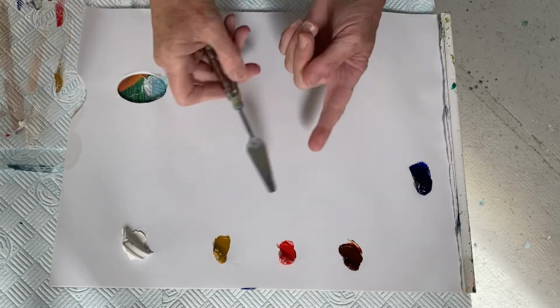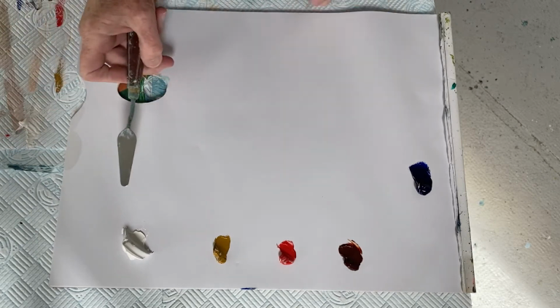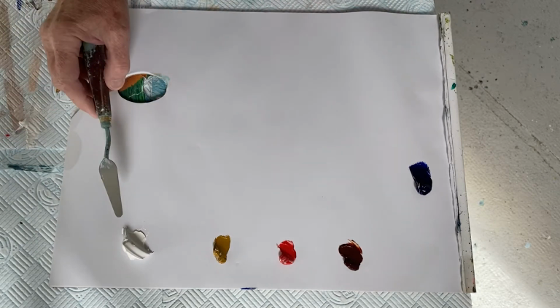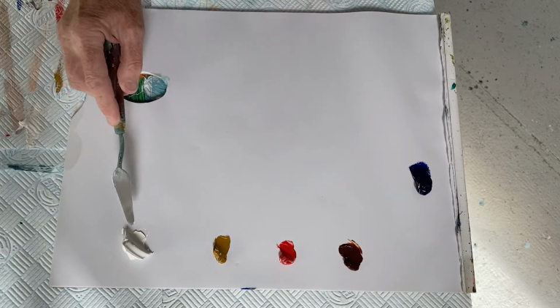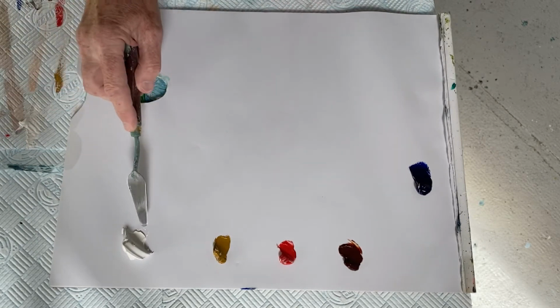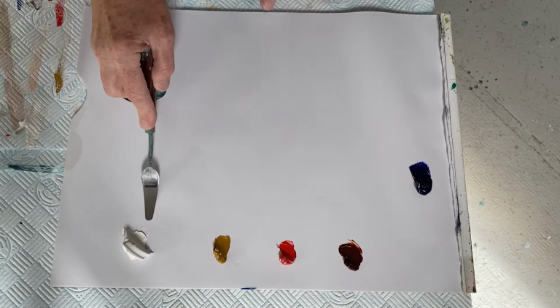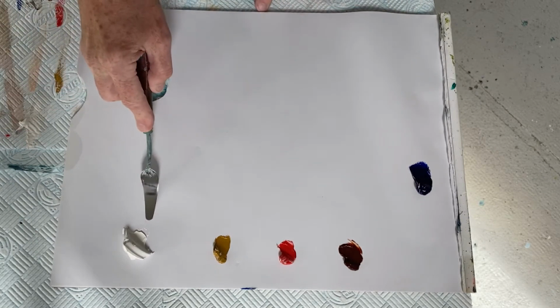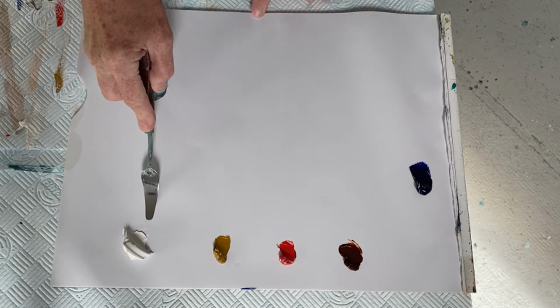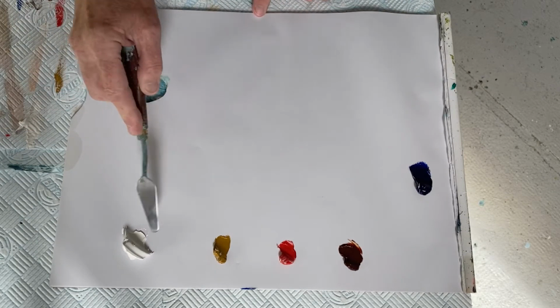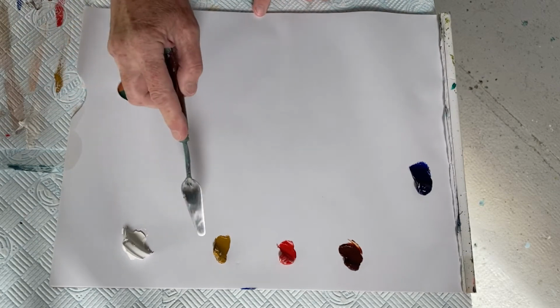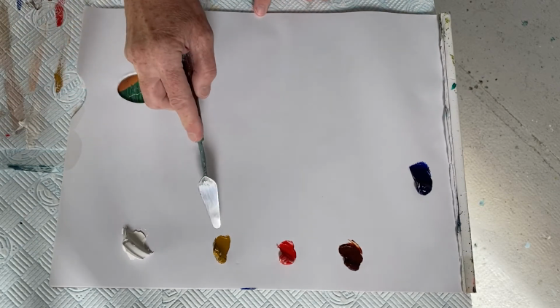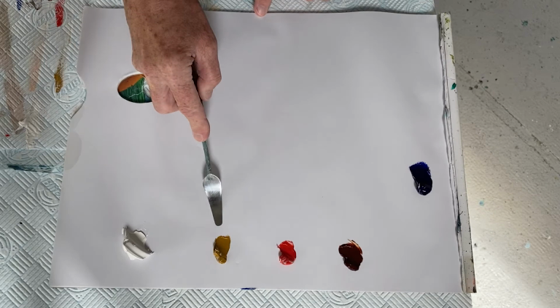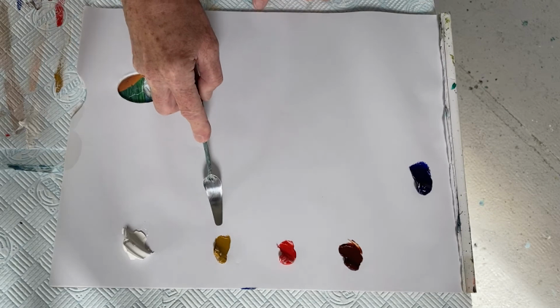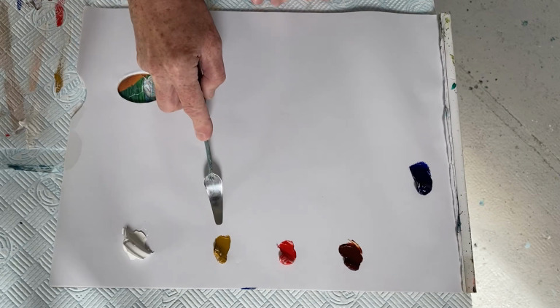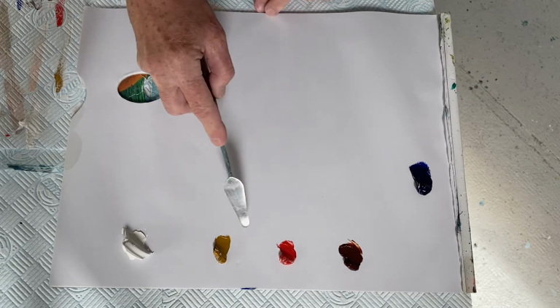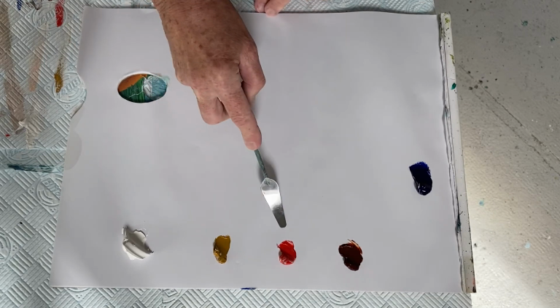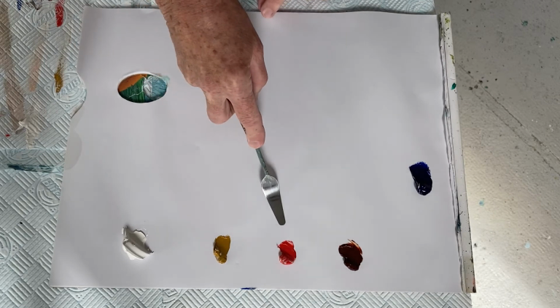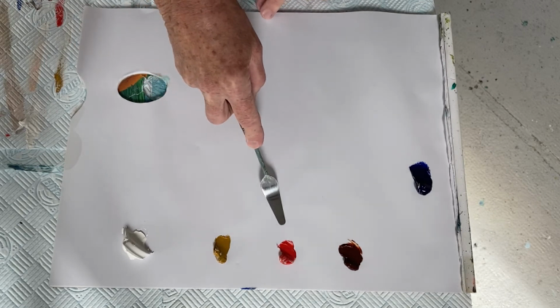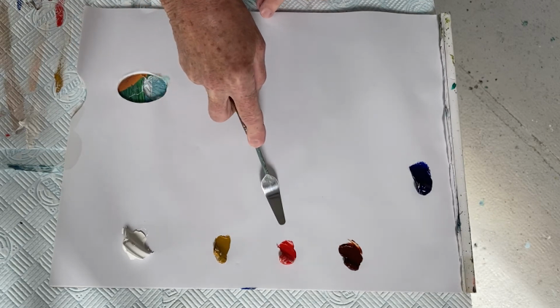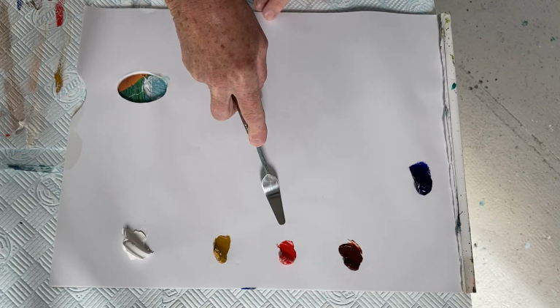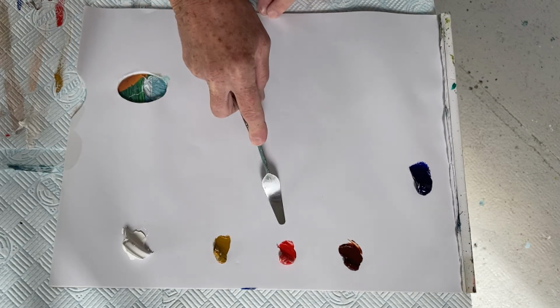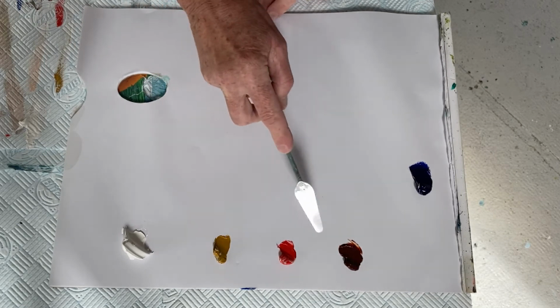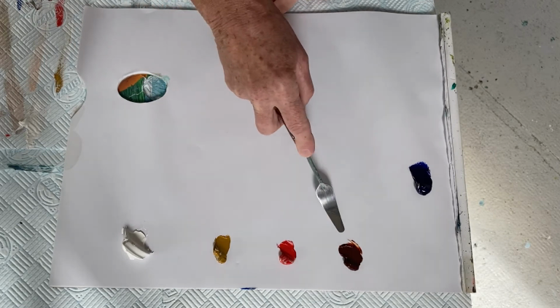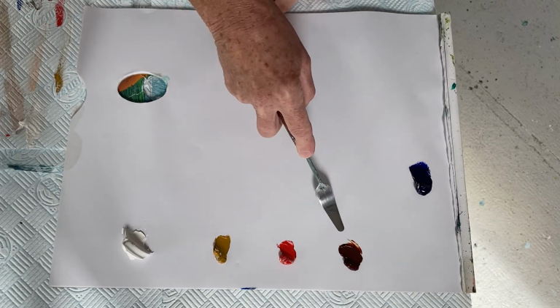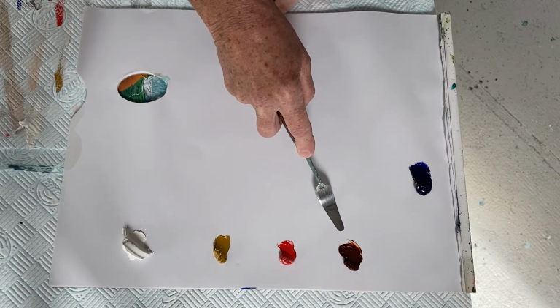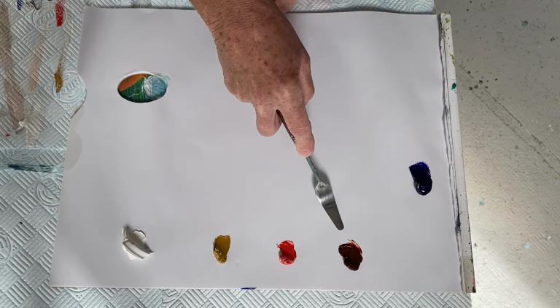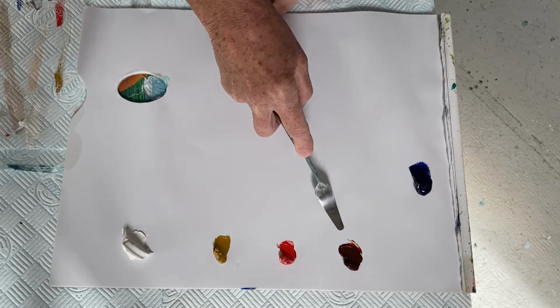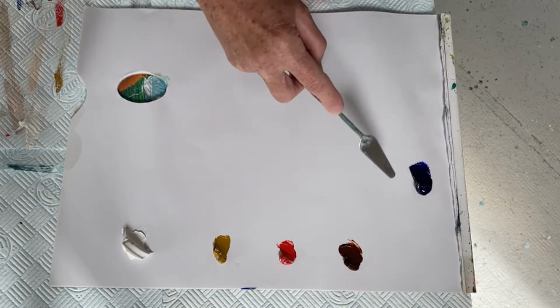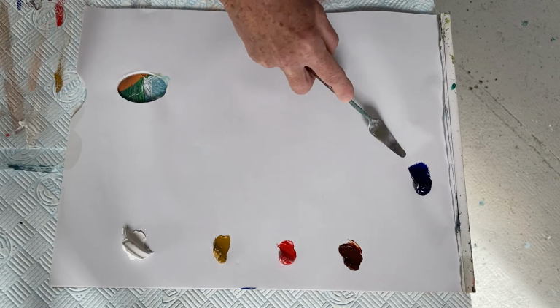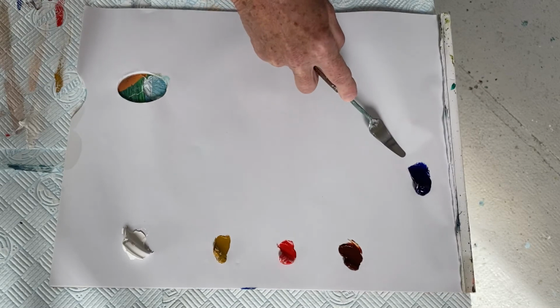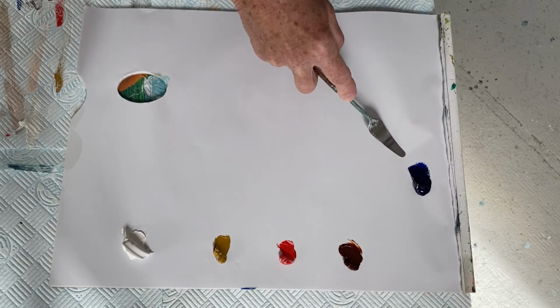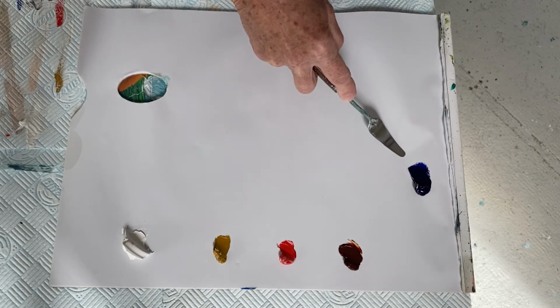The colours I've got are titanium white, yellow ochre, cadmium red, burnt sienna, and ultramarine blue.